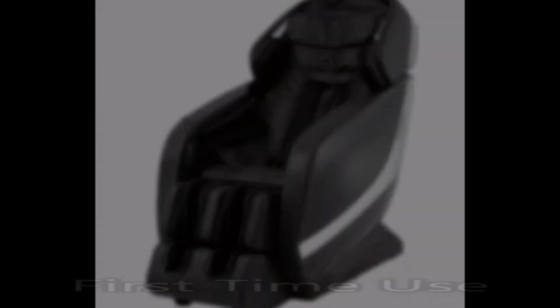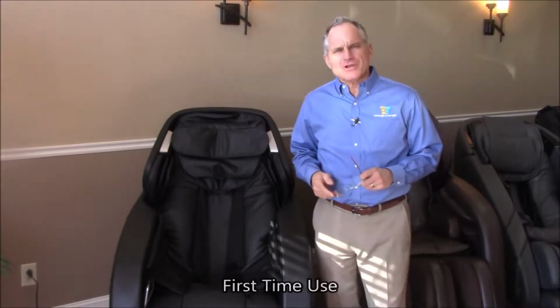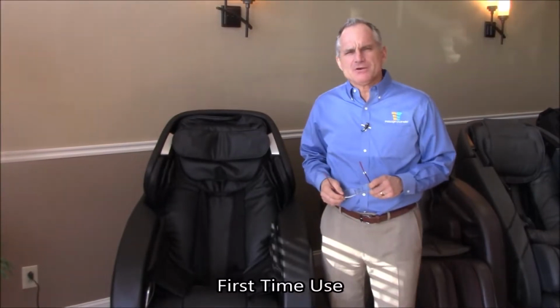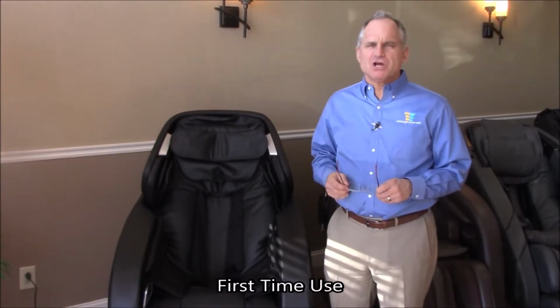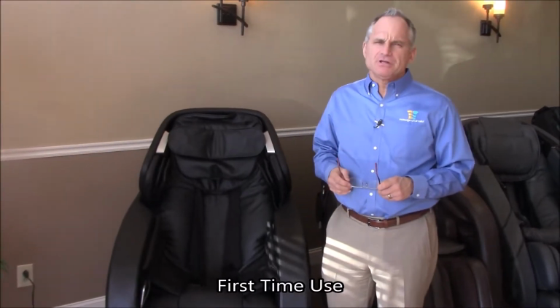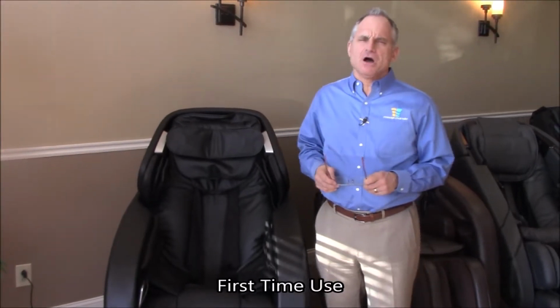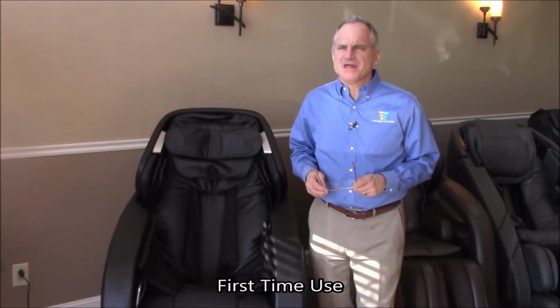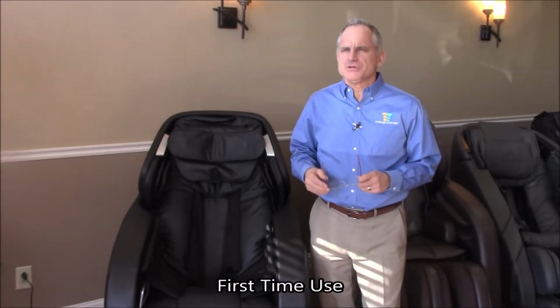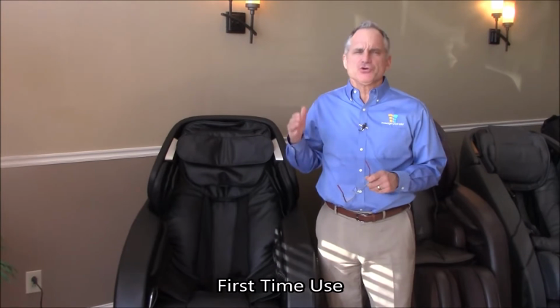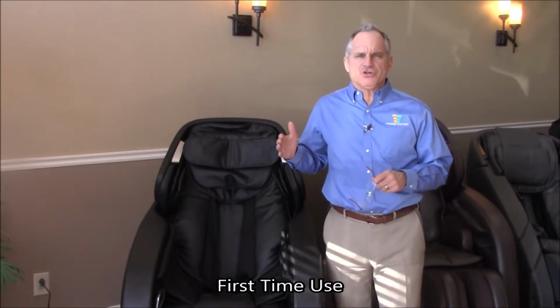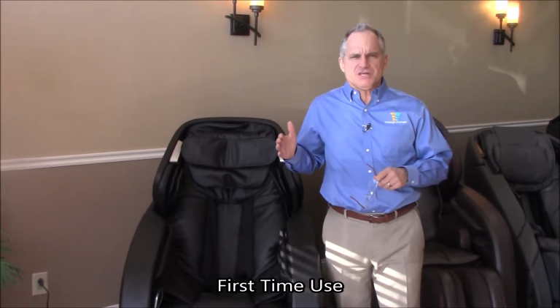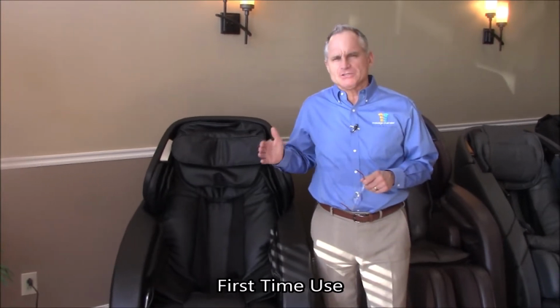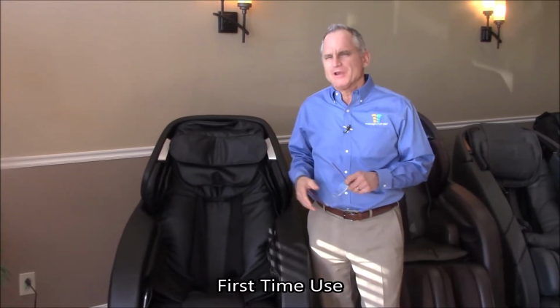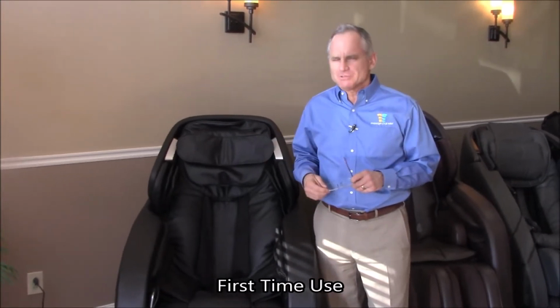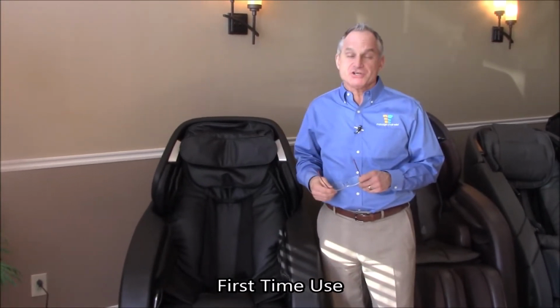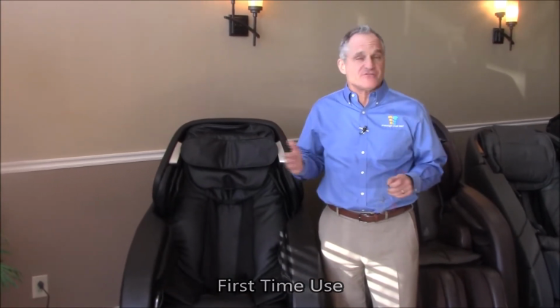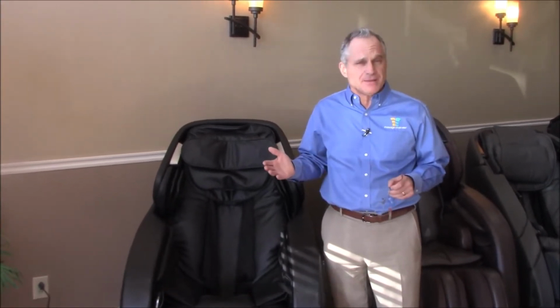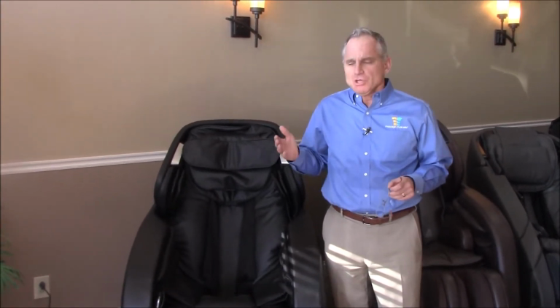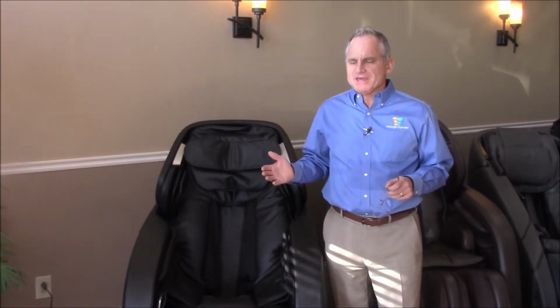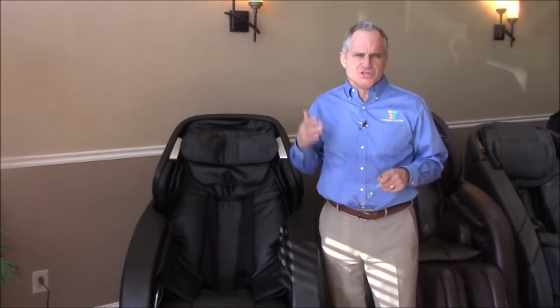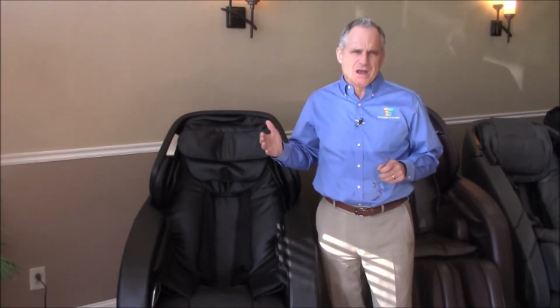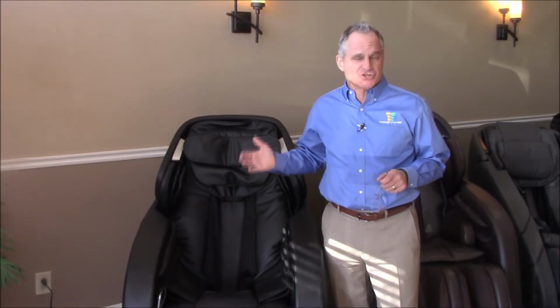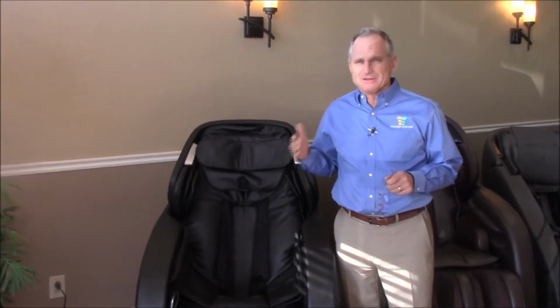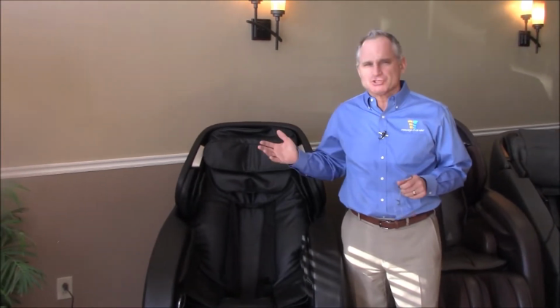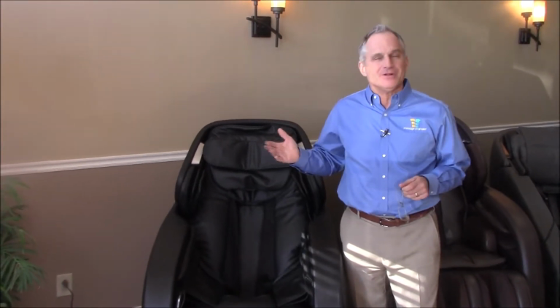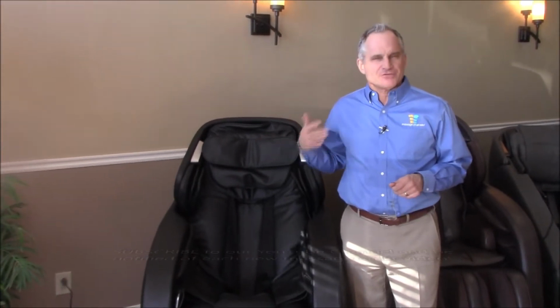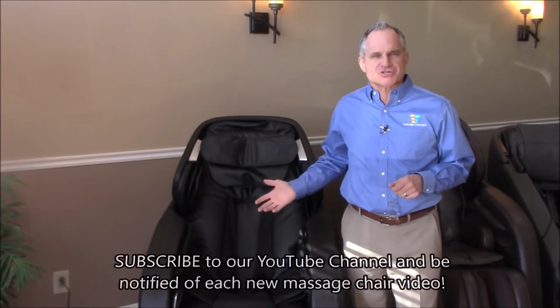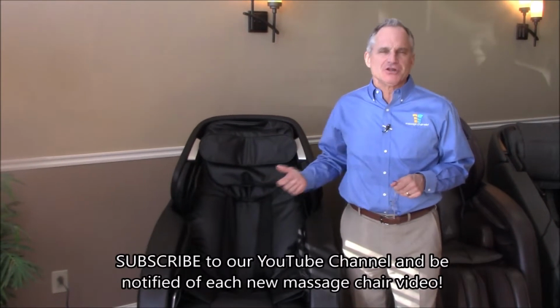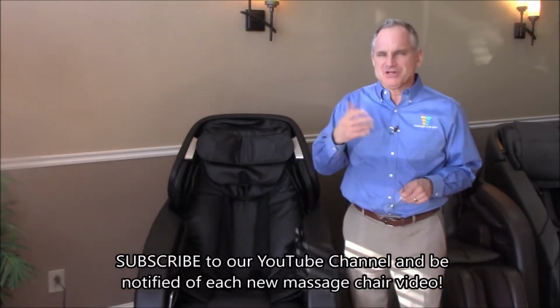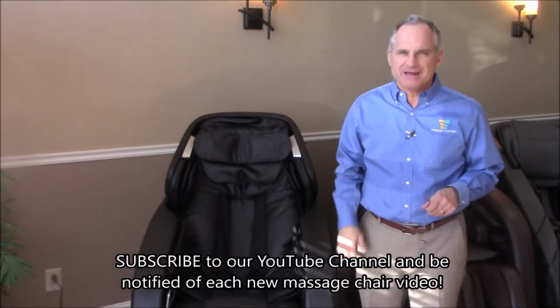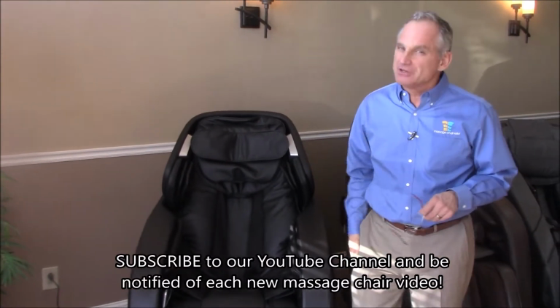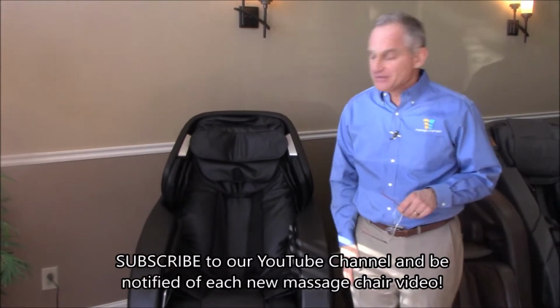Hi, I'm Dr. Alan Widener from MassageChairRelief.com and today I'm going to show you how to use the Titan Jupiter XL massage chair for the very first time when you get it, so that you can know how to get started without too much trouble. Once it's started, you can read the owner's manual and really learn how this chair works.